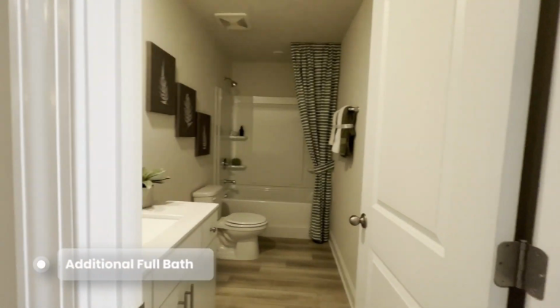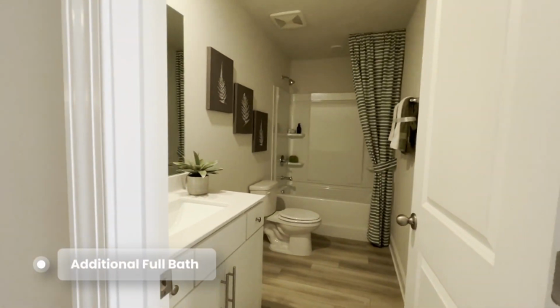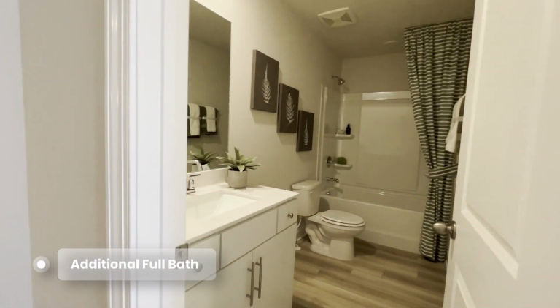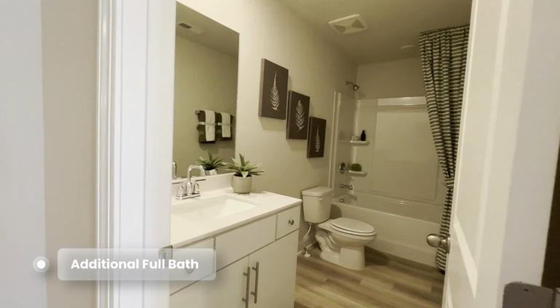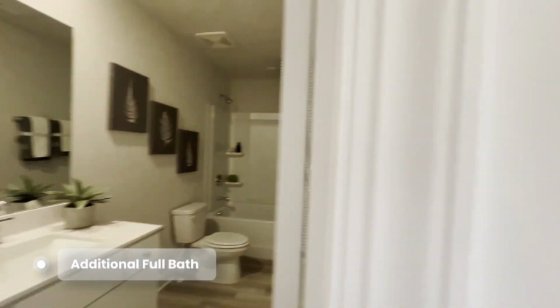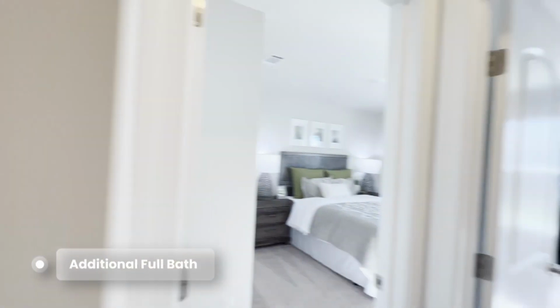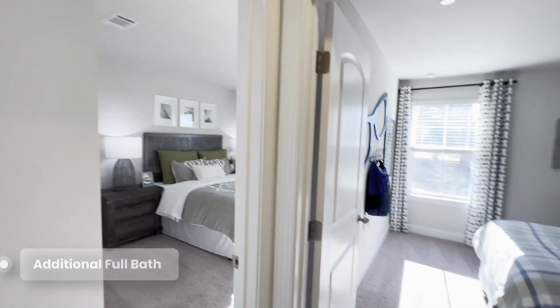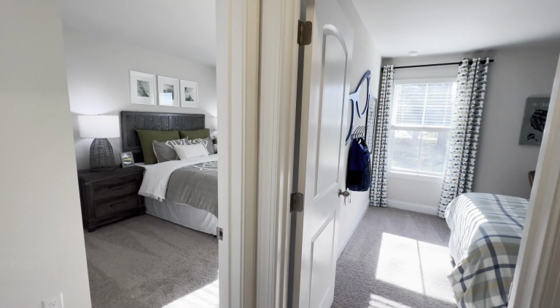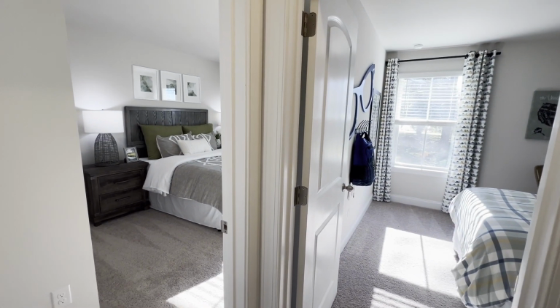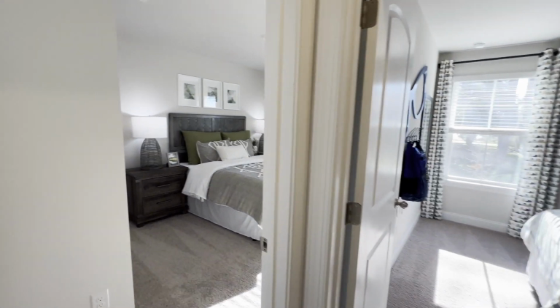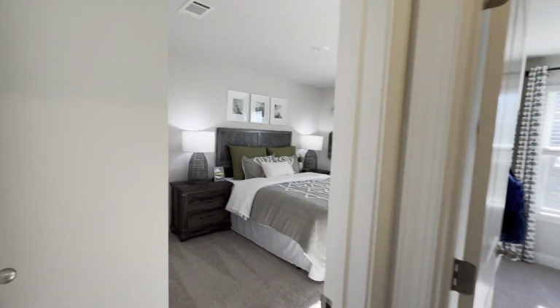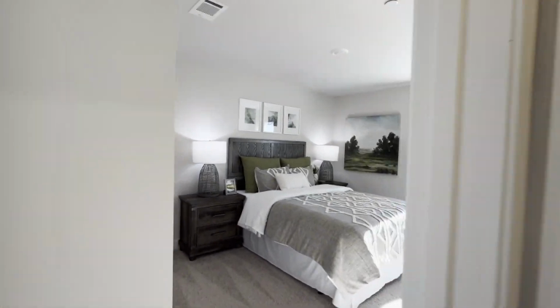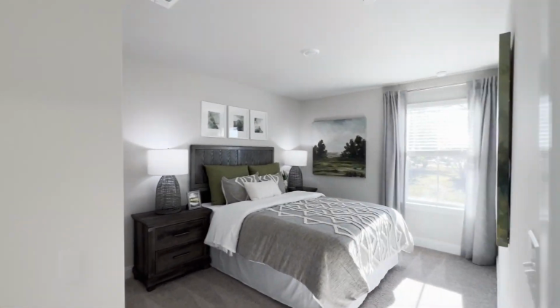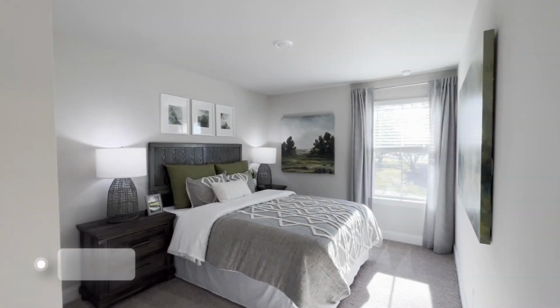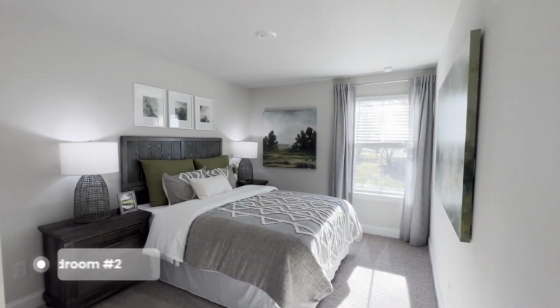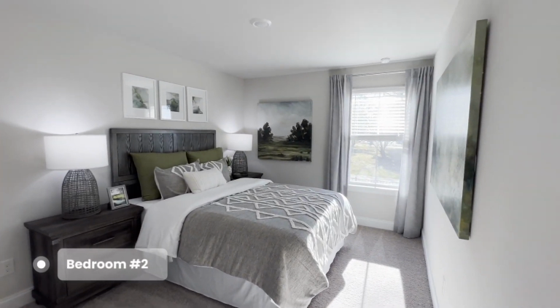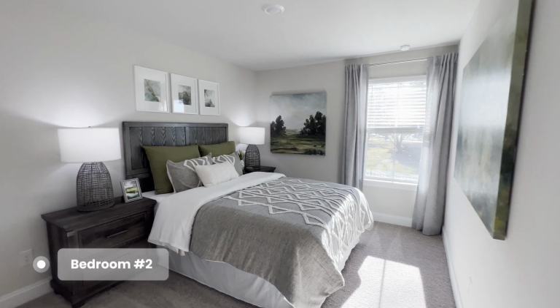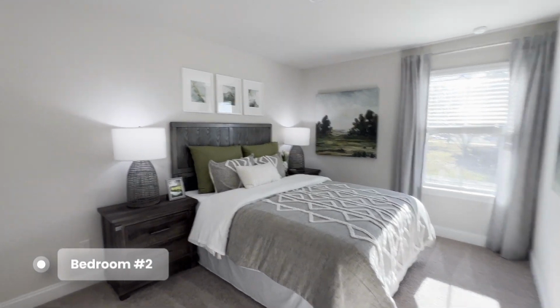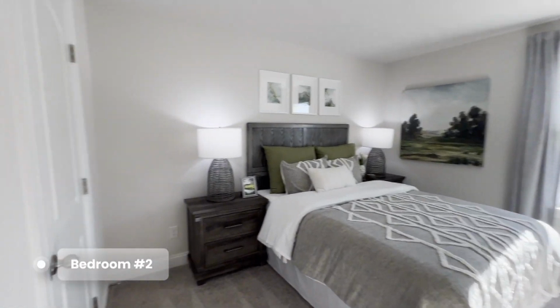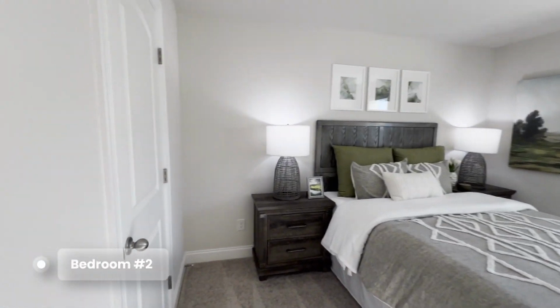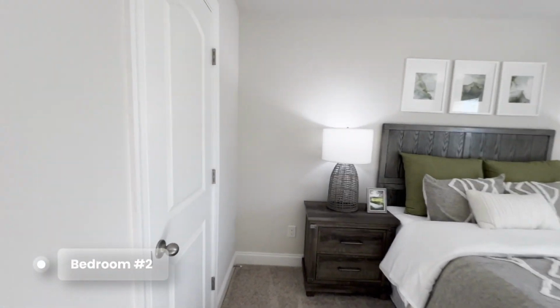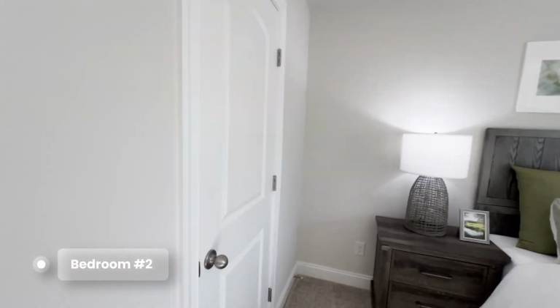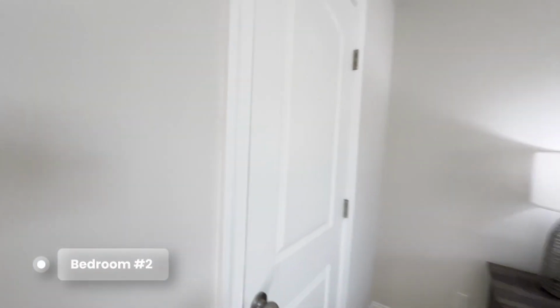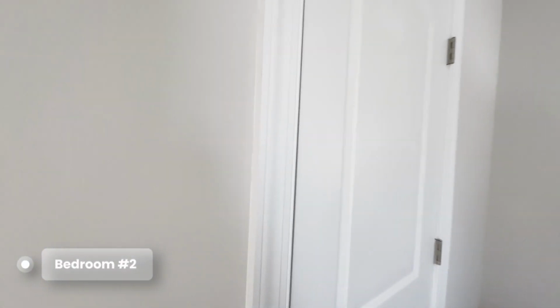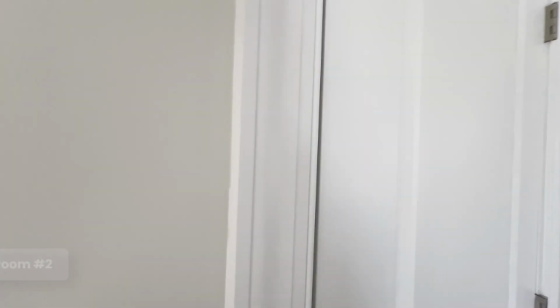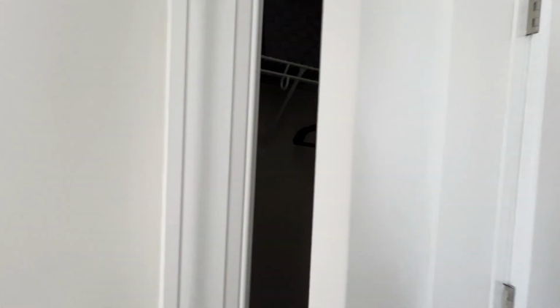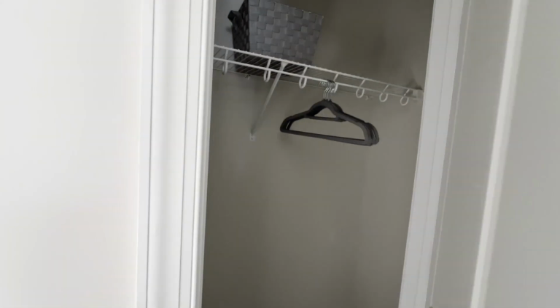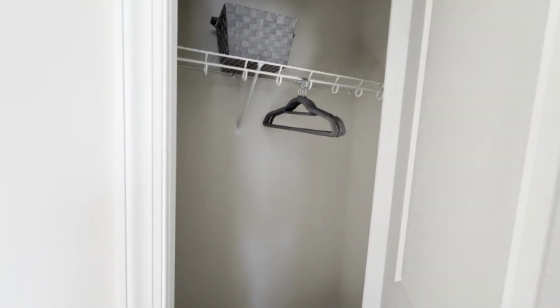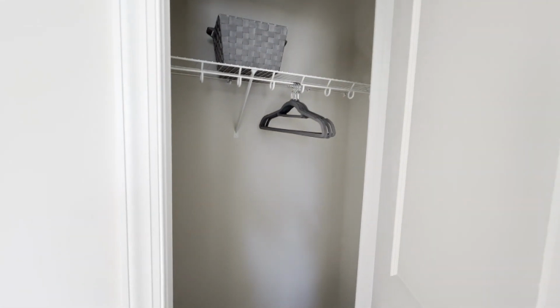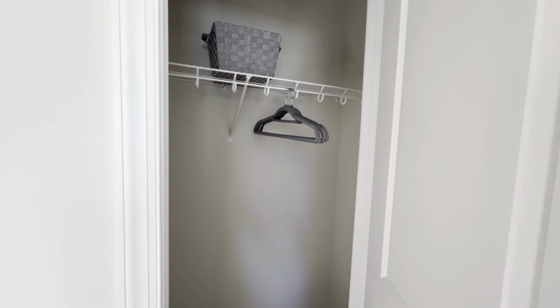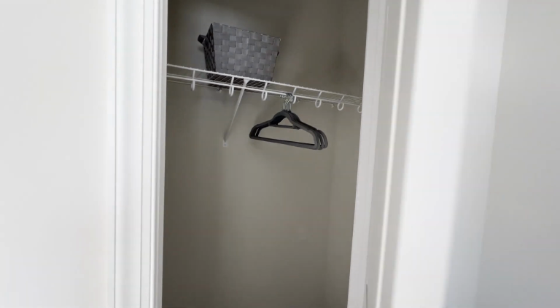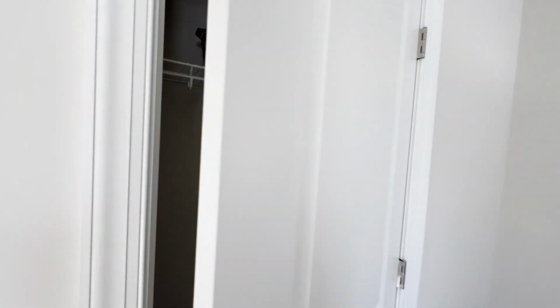There's a shared bathroom, and two bedrooms in the back facing the backyard, each with a basic closet.